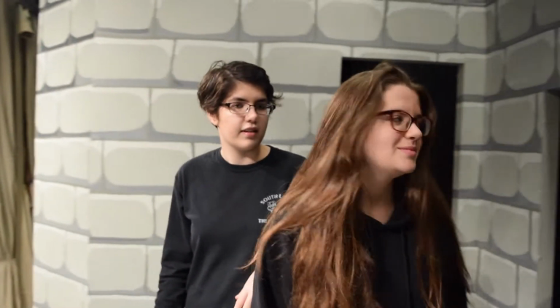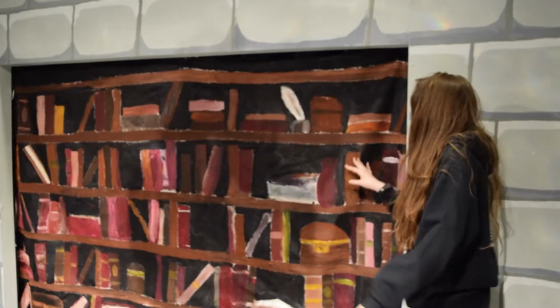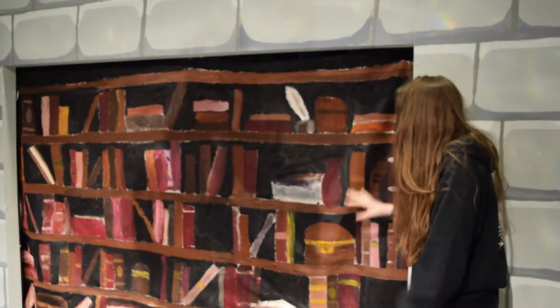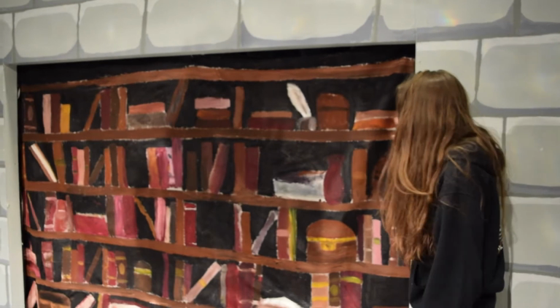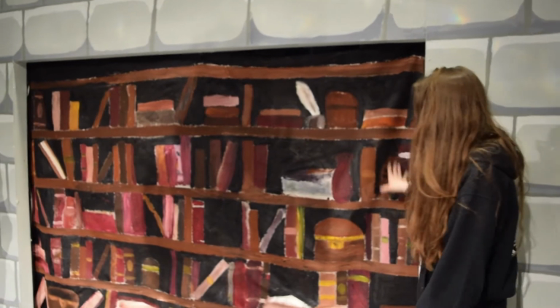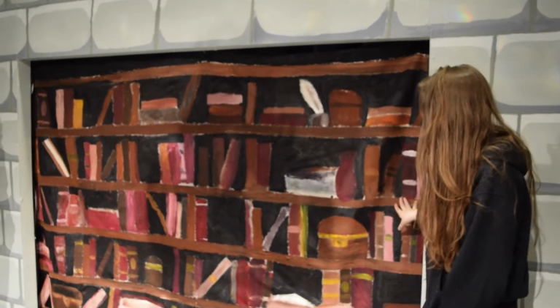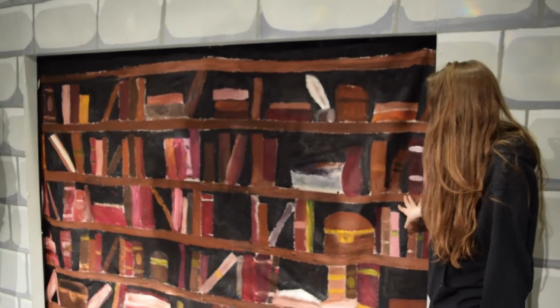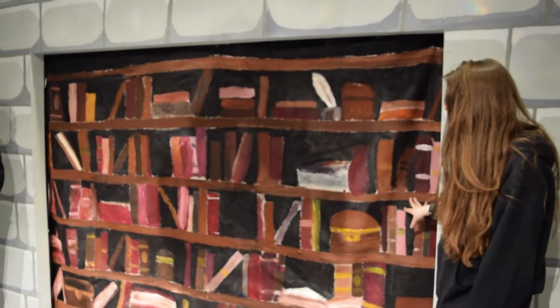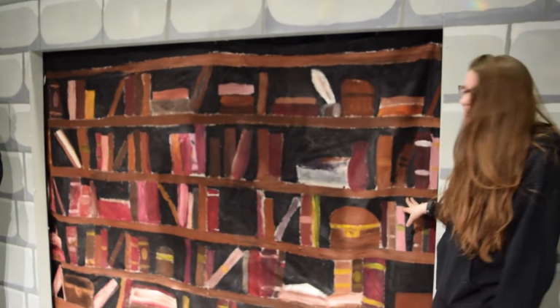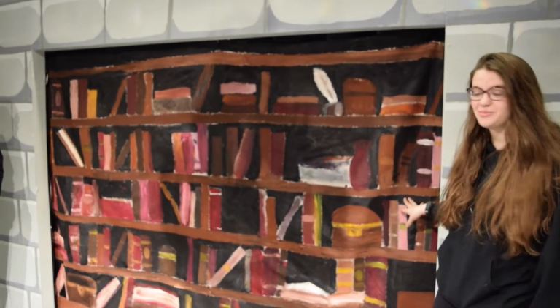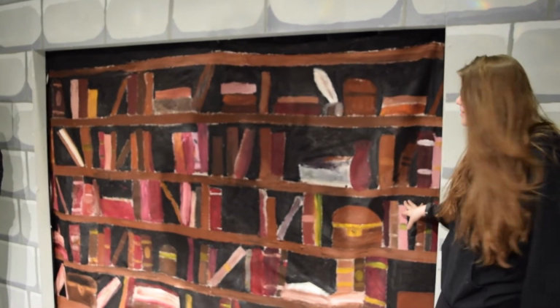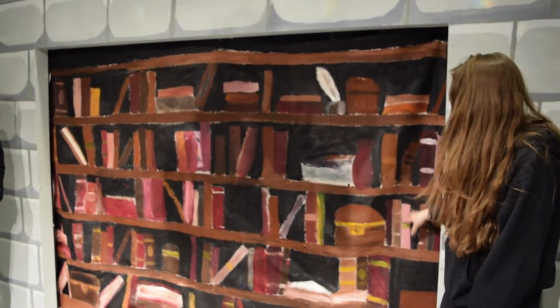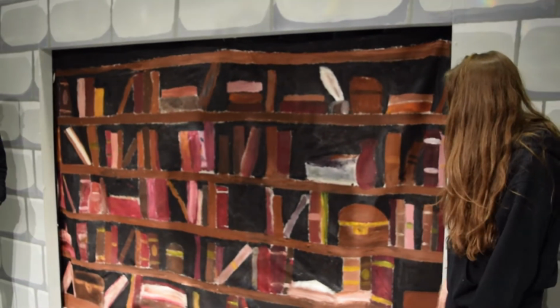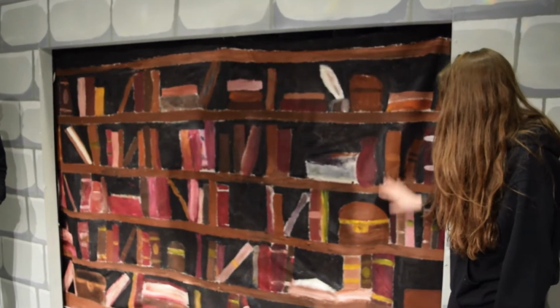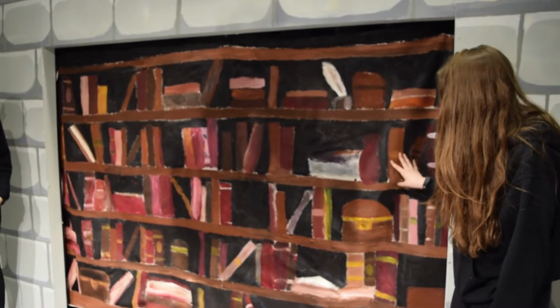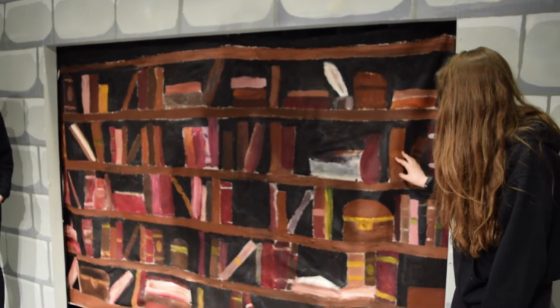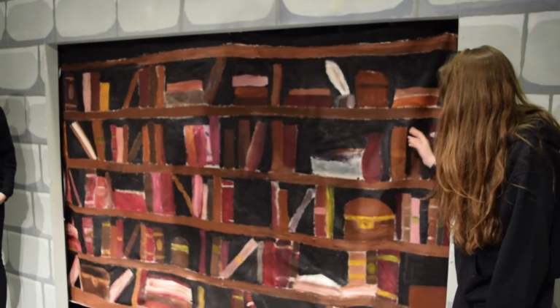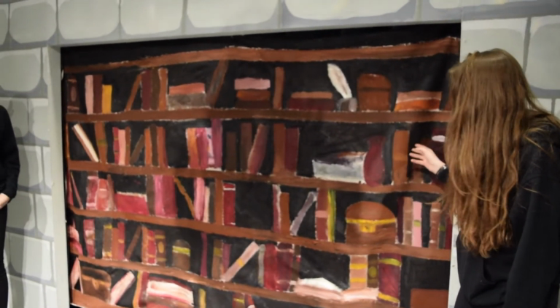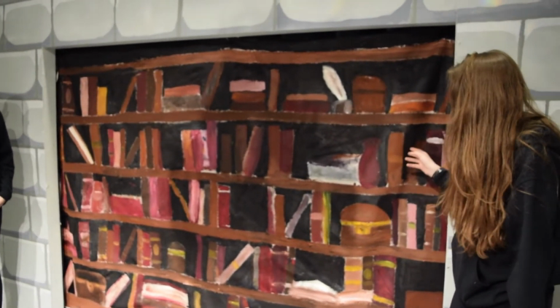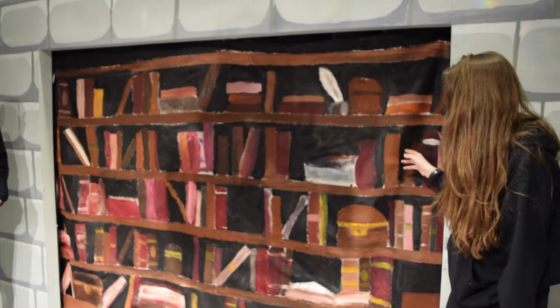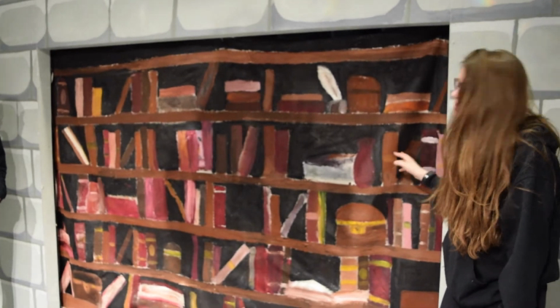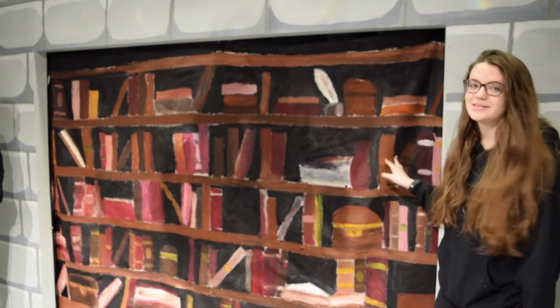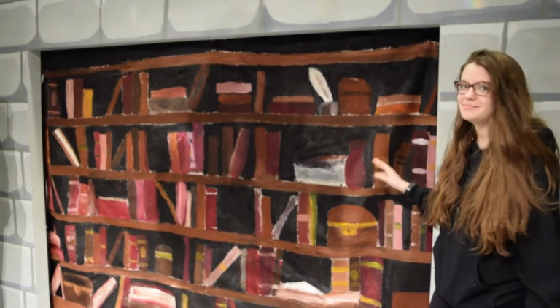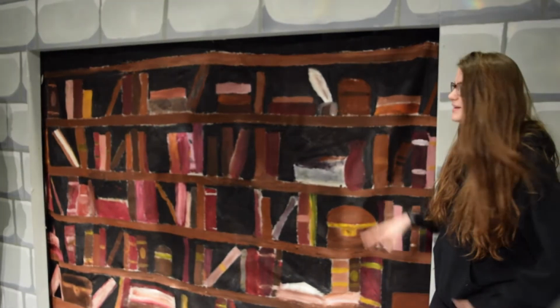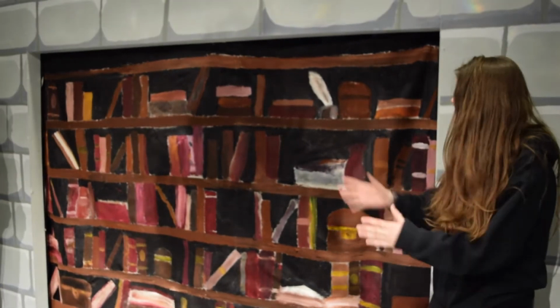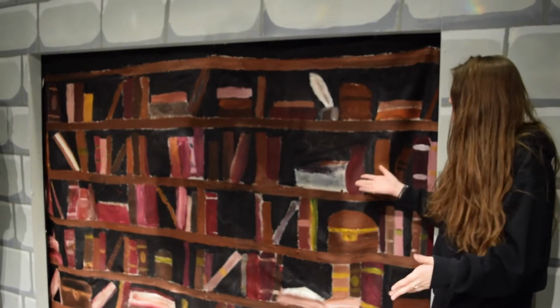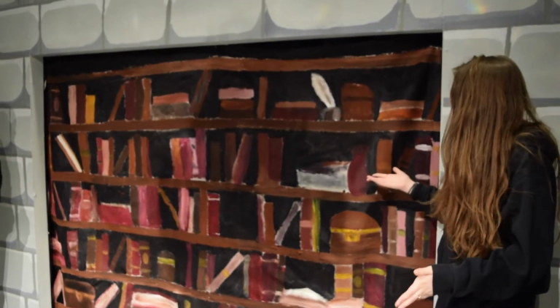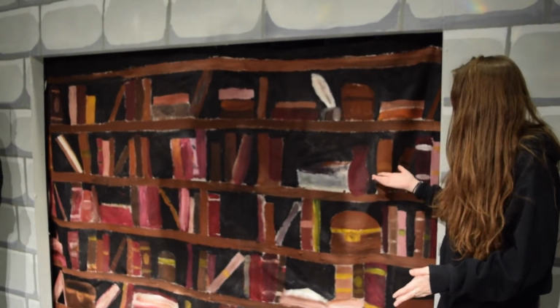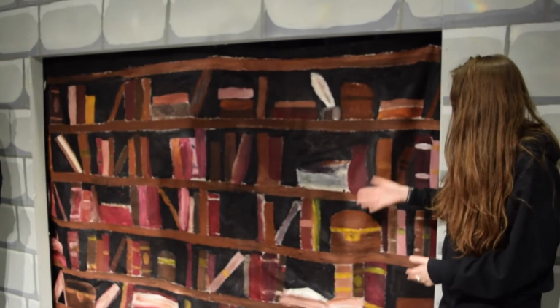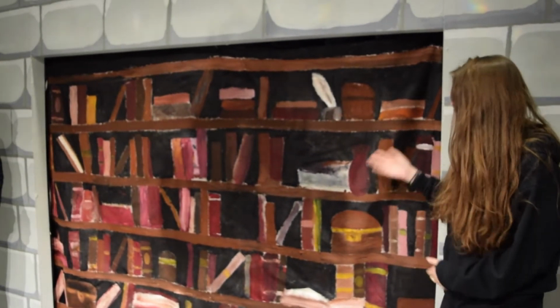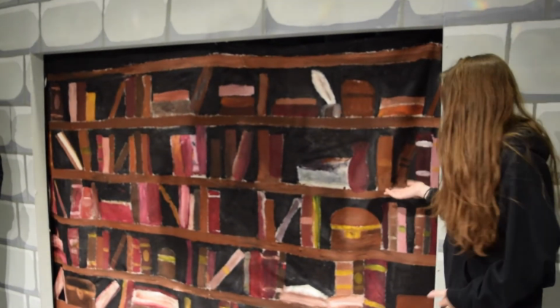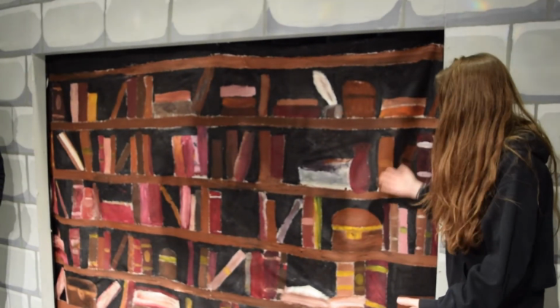Here we have a hand painted backdrop by our arts department, and it is for the library scene when Beast gives Belle the library.